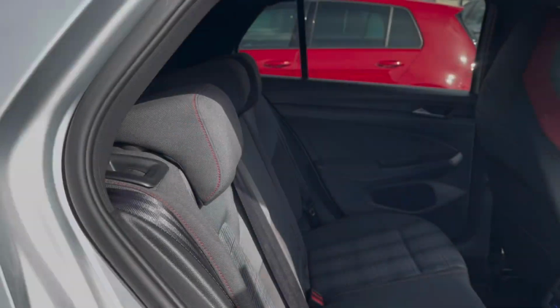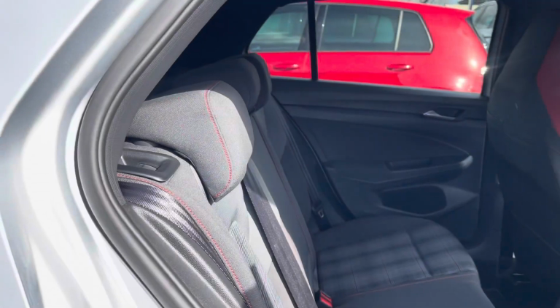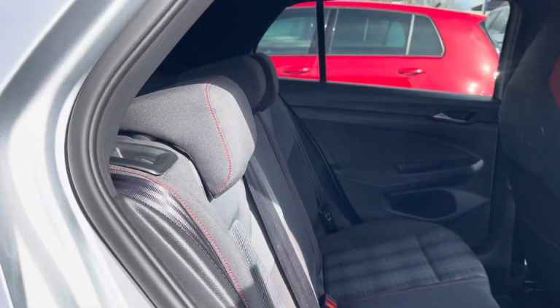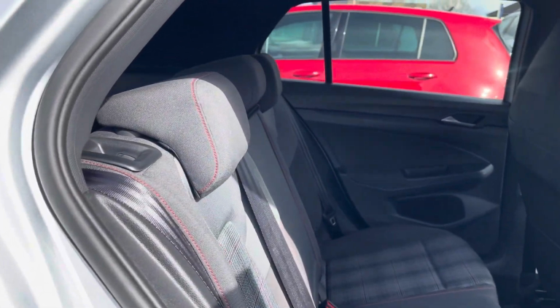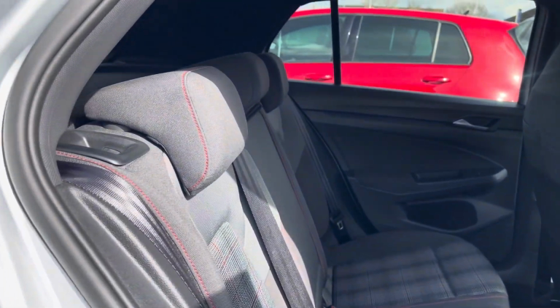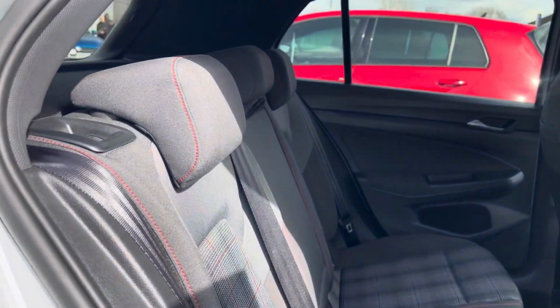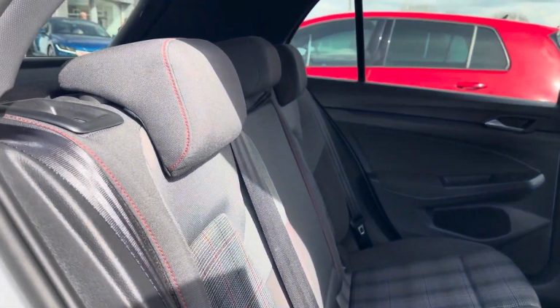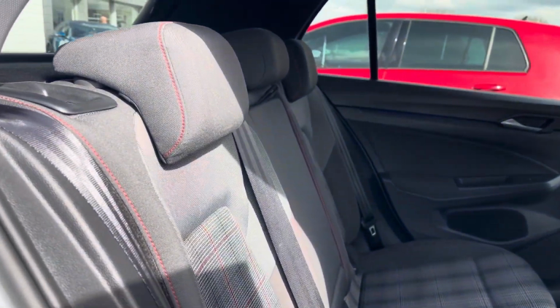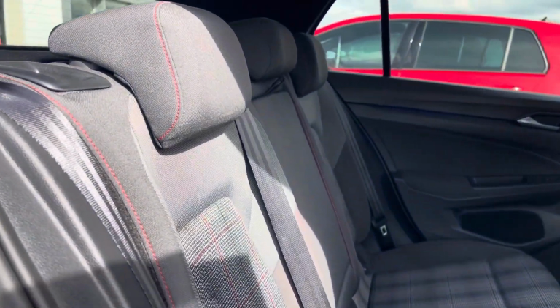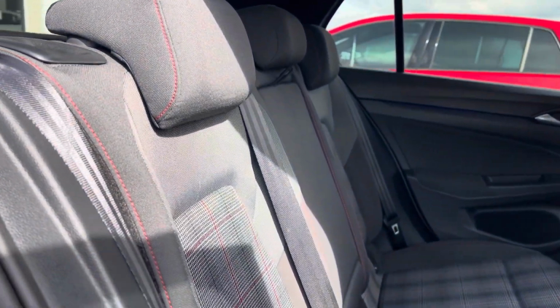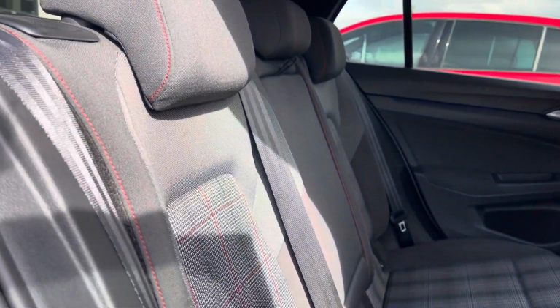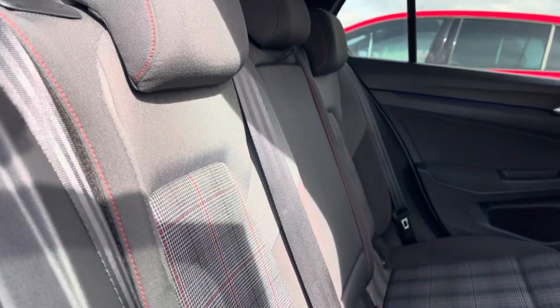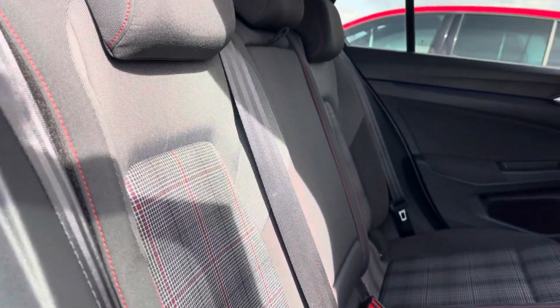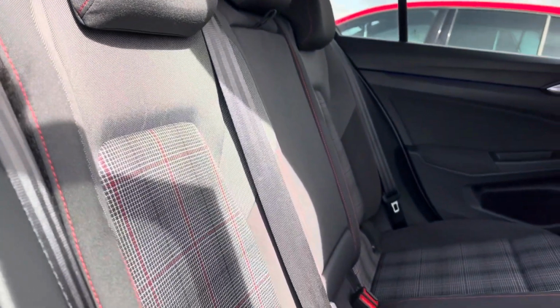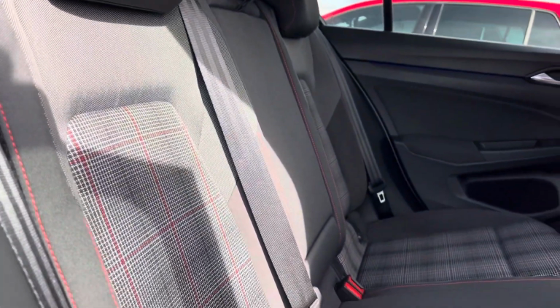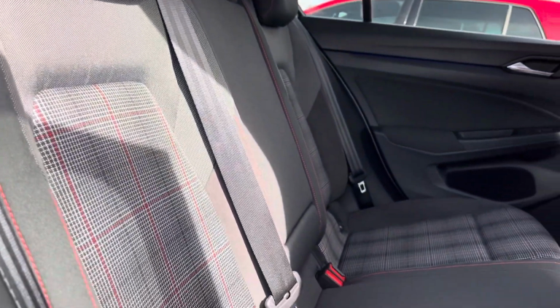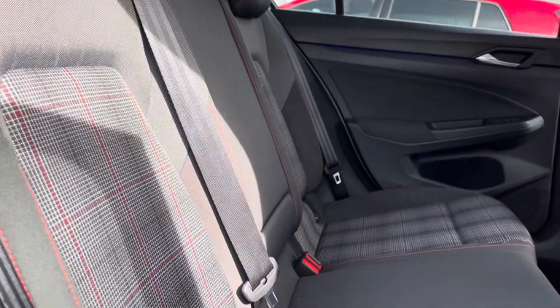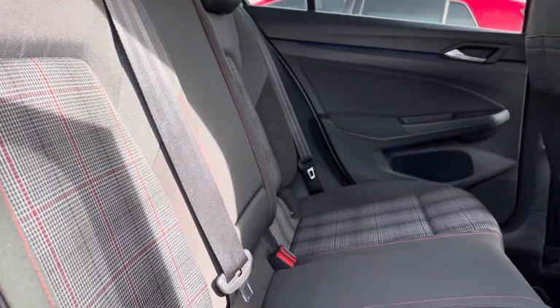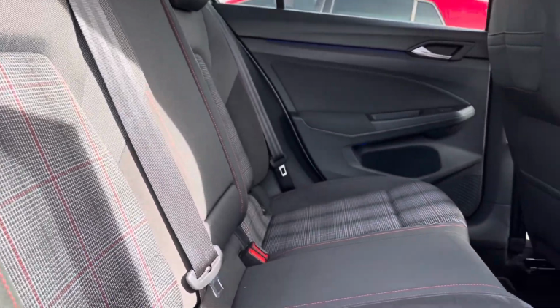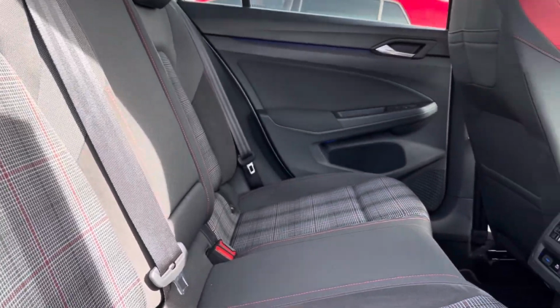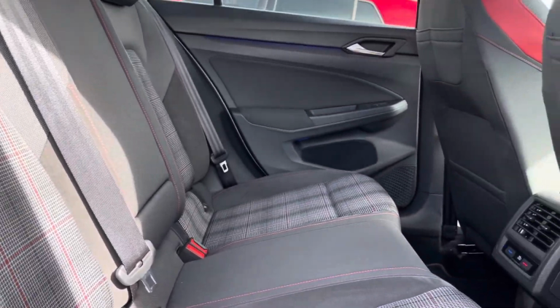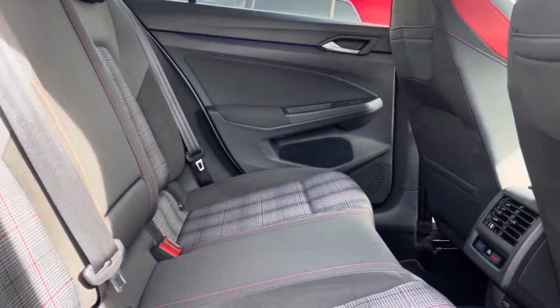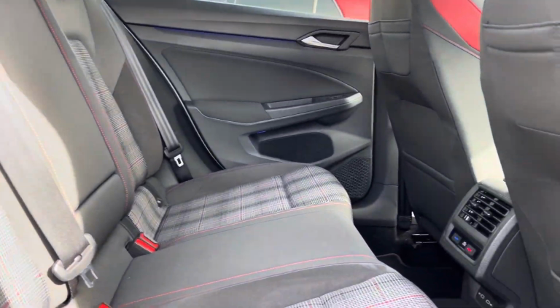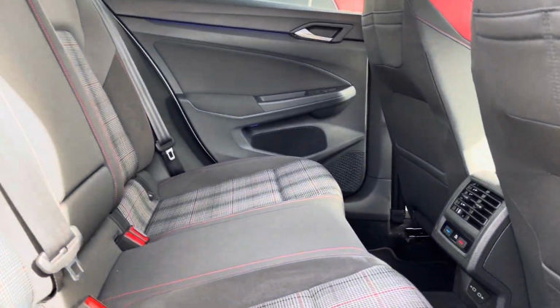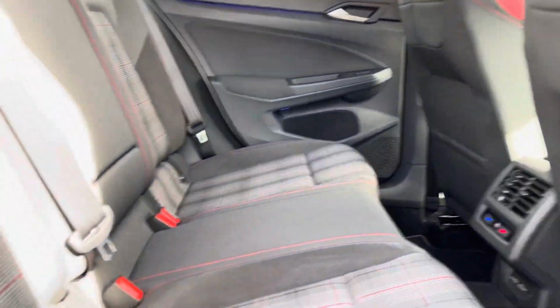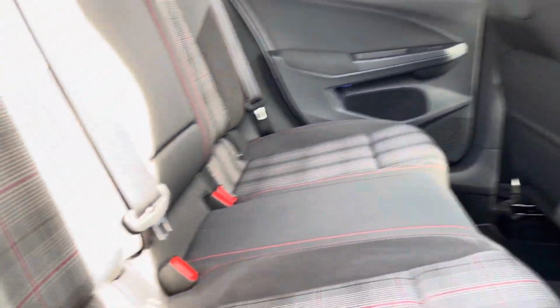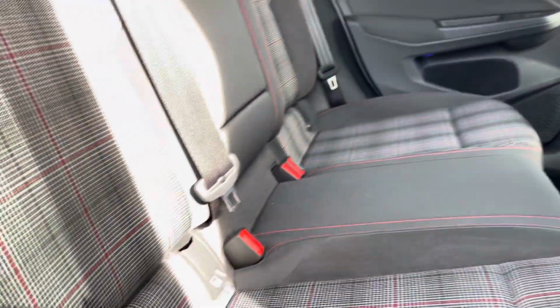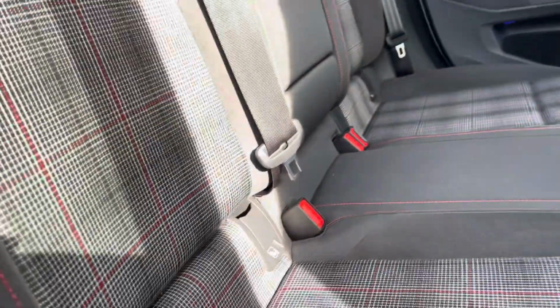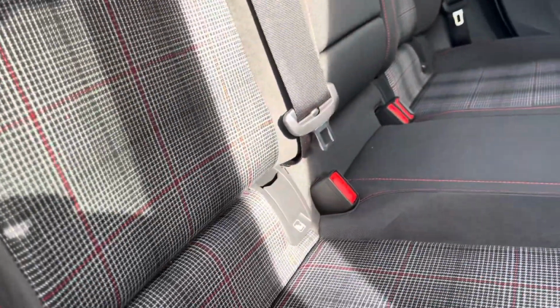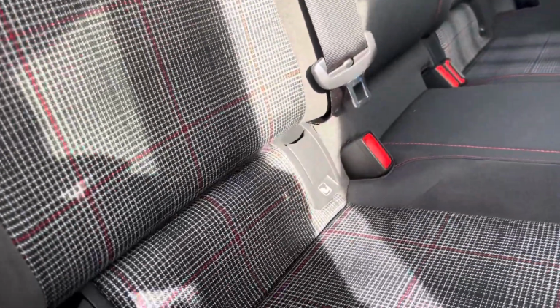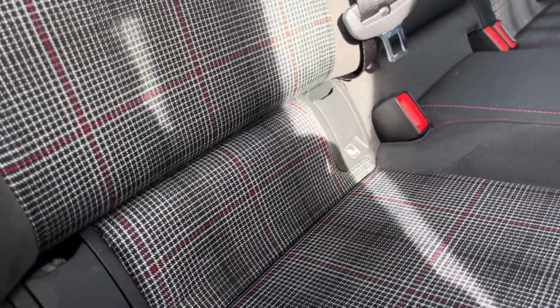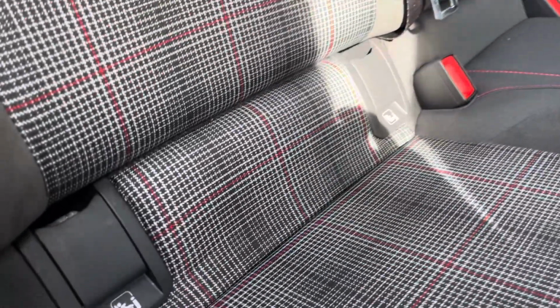Into the rear seating, you'll see the interior has lovely cloth trim seating which features a folding central armrest and cup holder combination and ISOFIX mounting points.